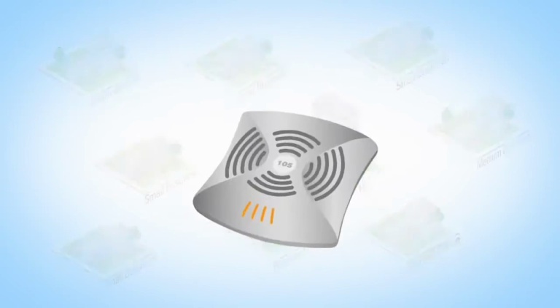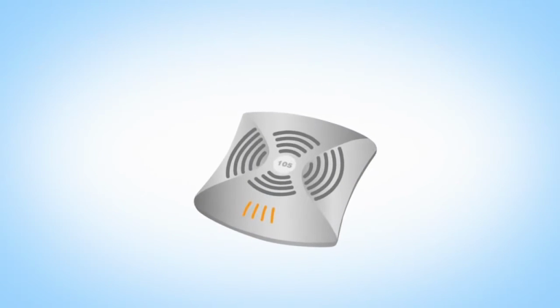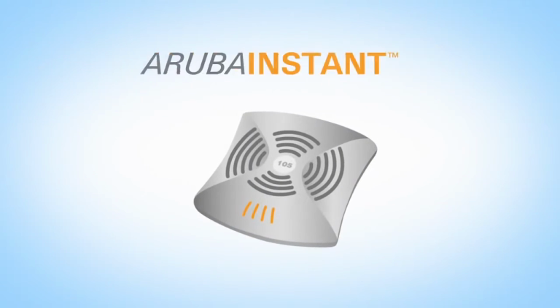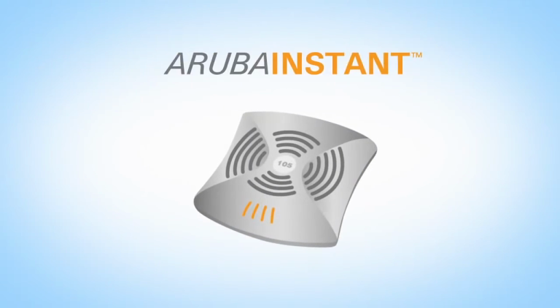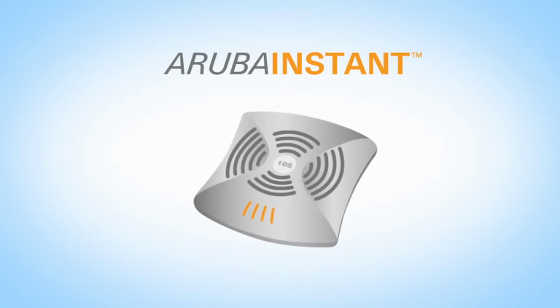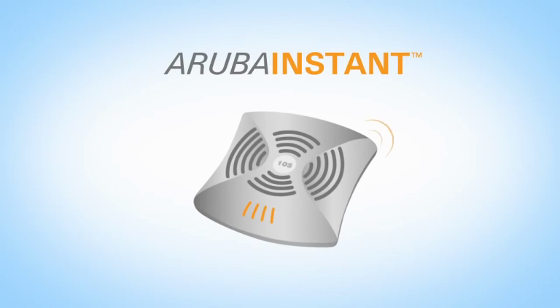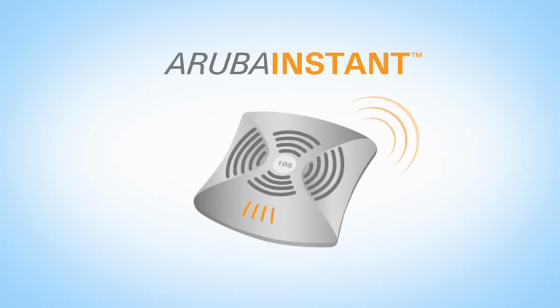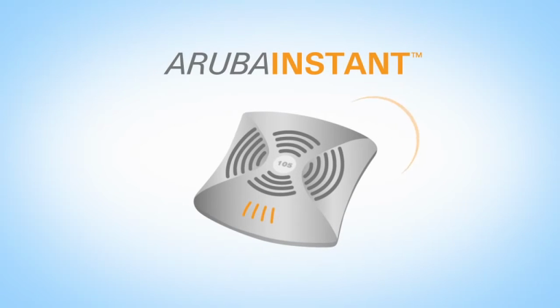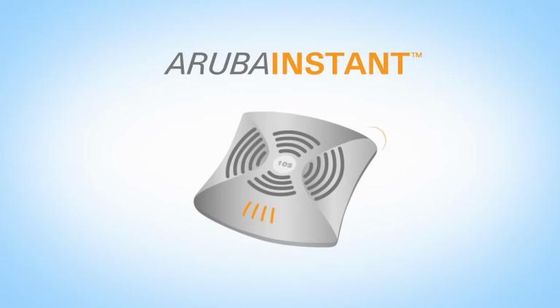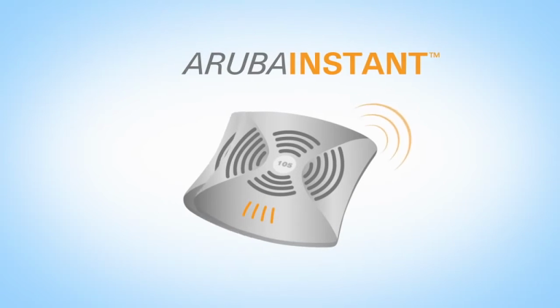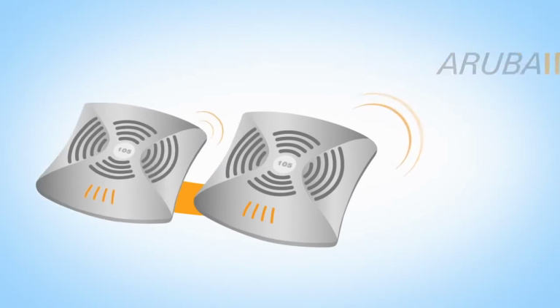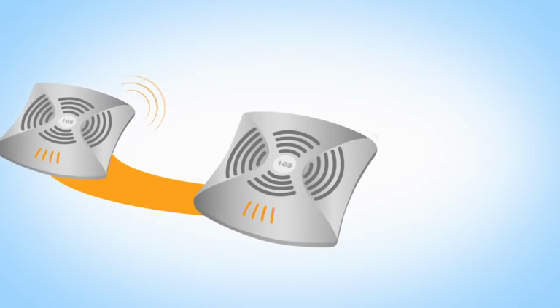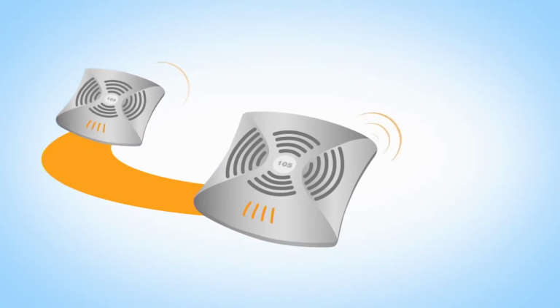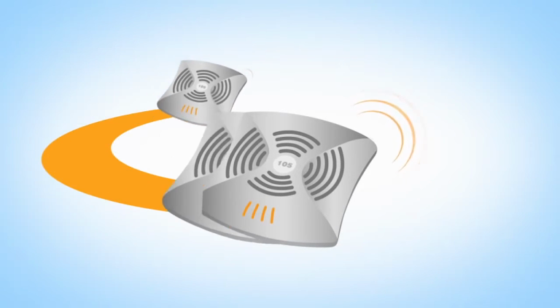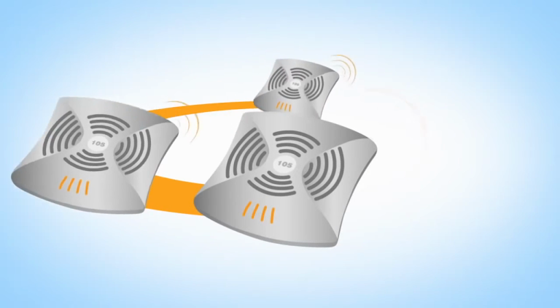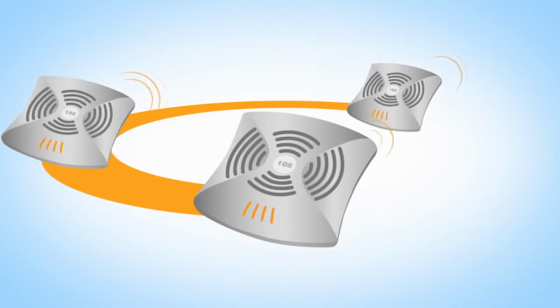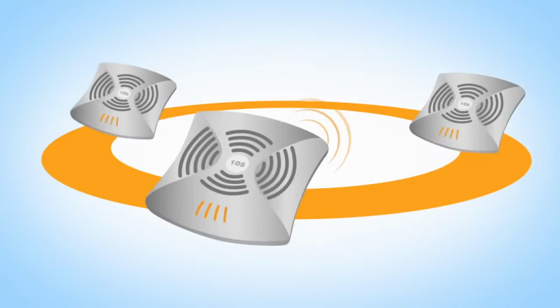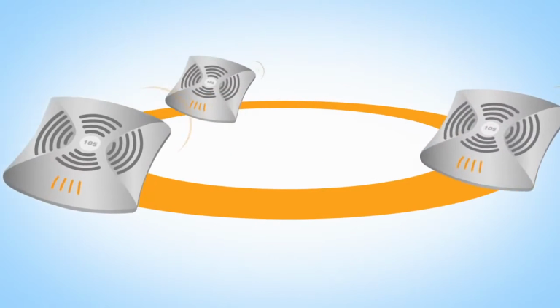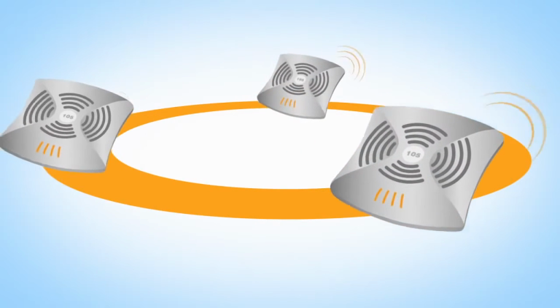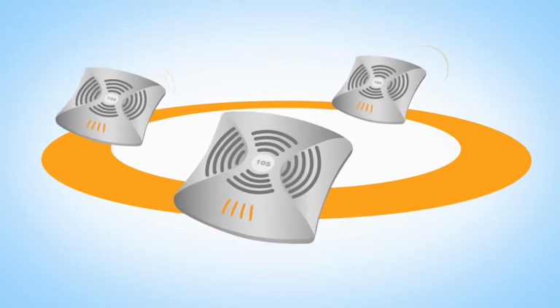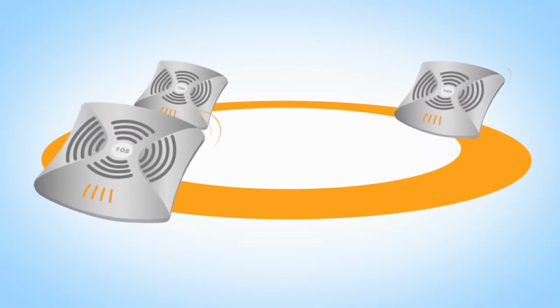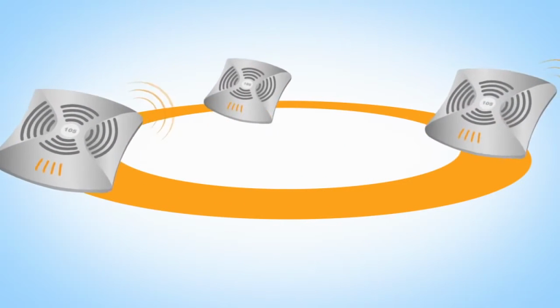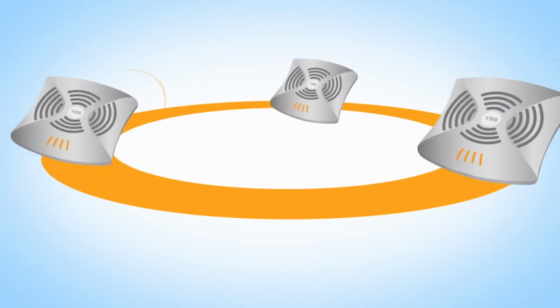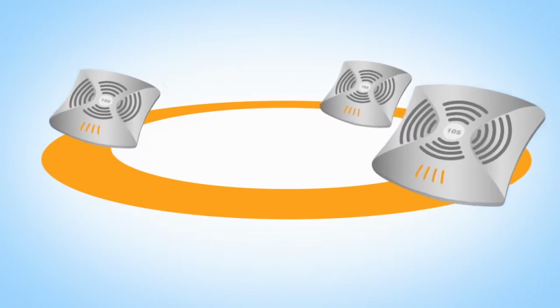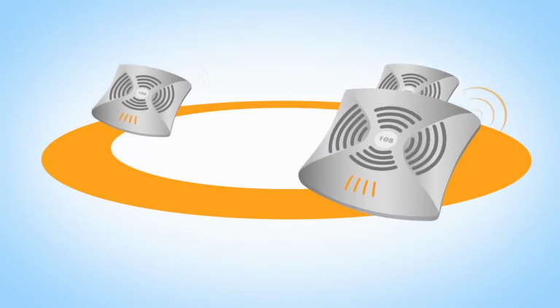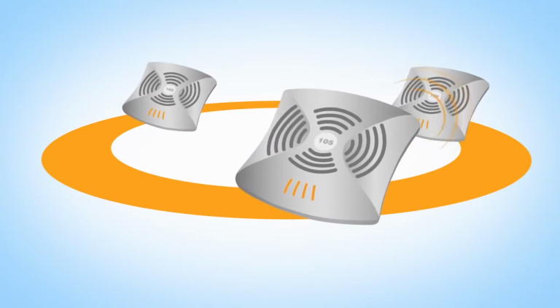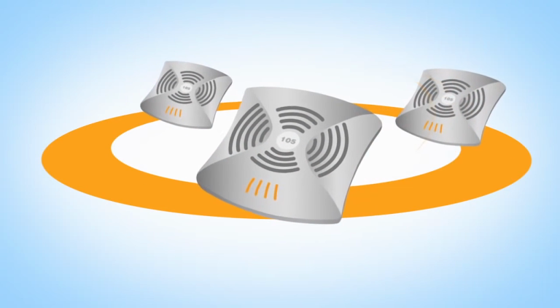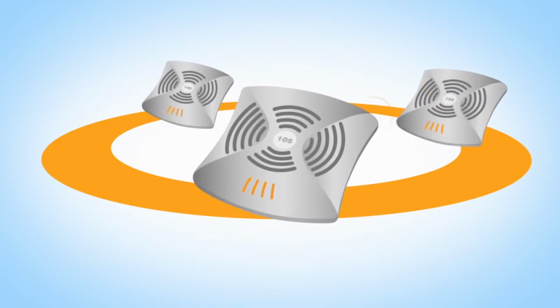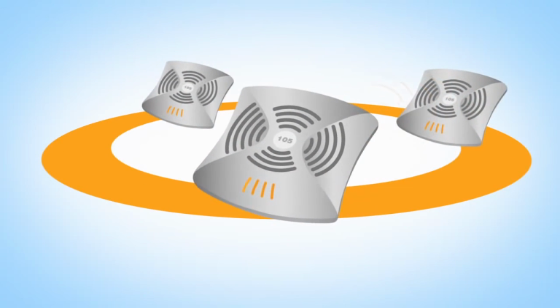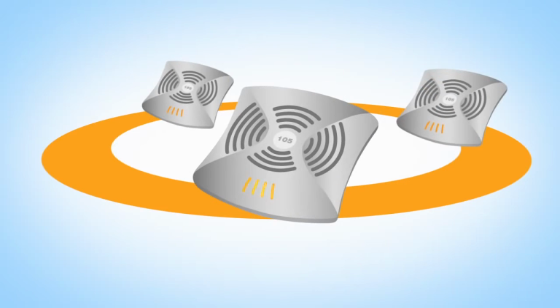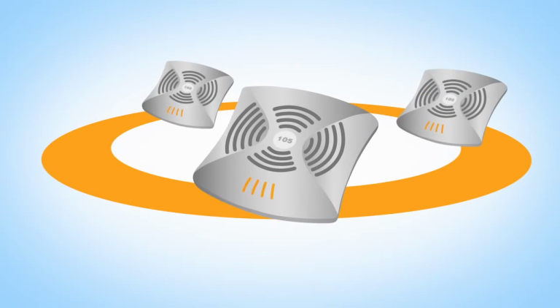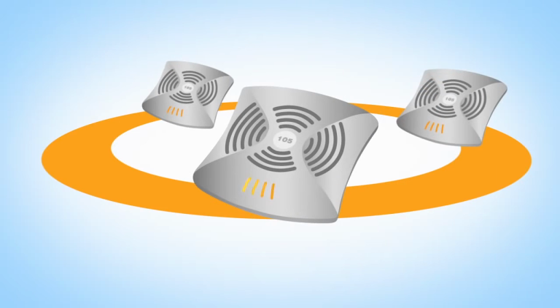Introducing Aruba Instant — the fastest, most intelligent wireless LAN for organizations that need full functionality without the luxury of an extensive IT staff. Everything about Aruba Instant is fast.